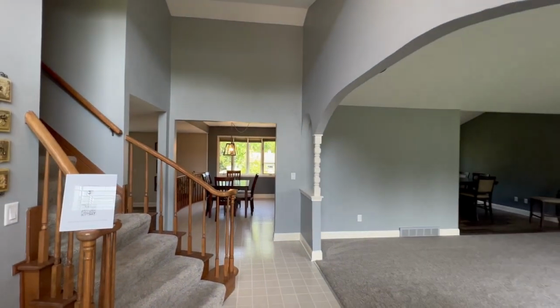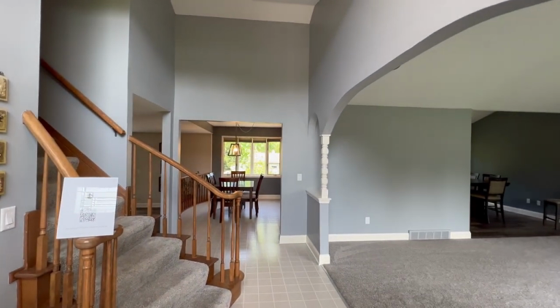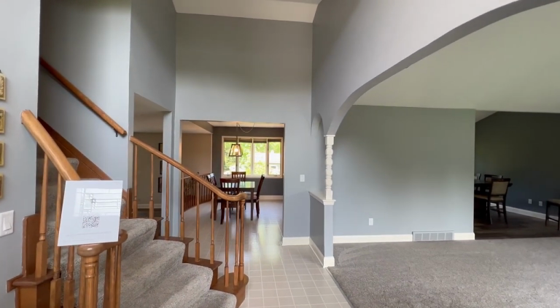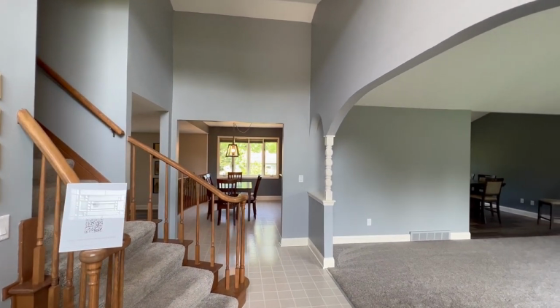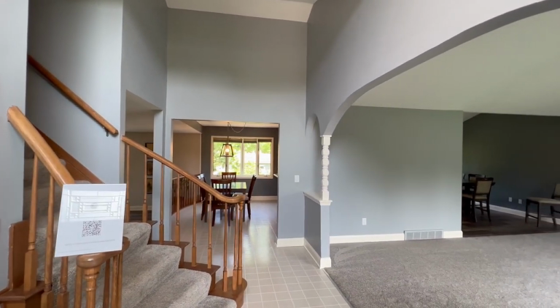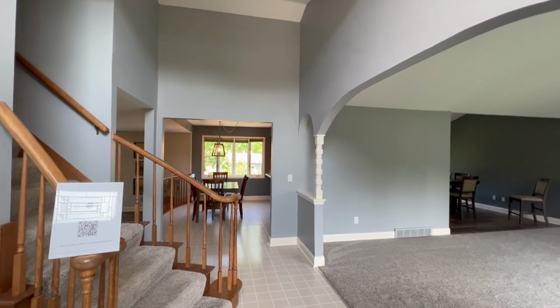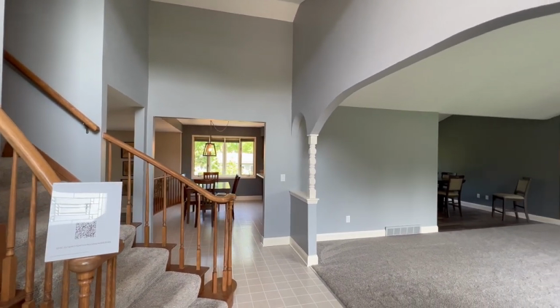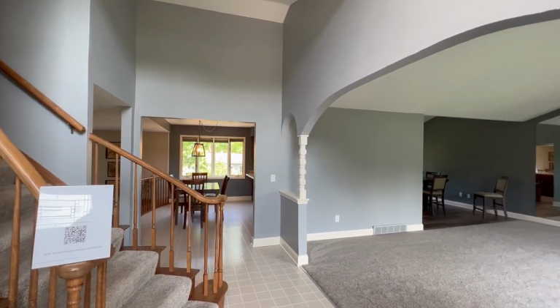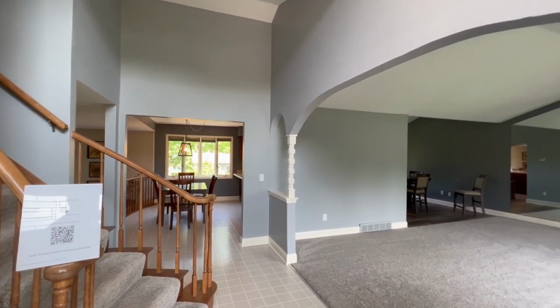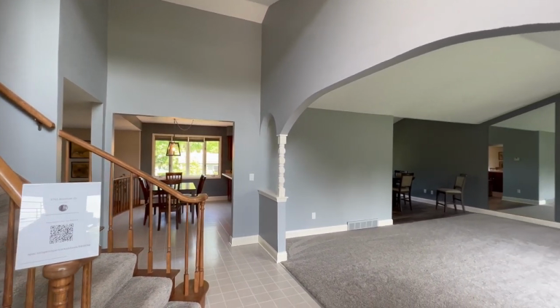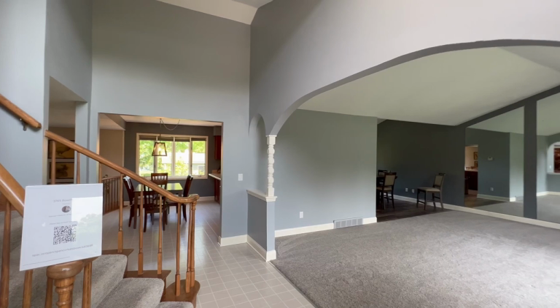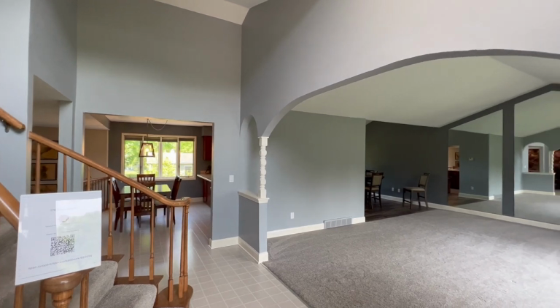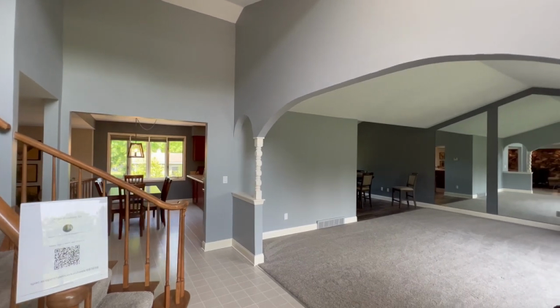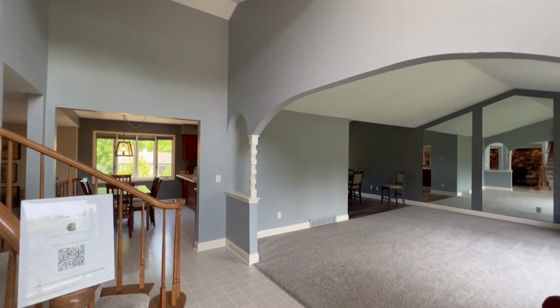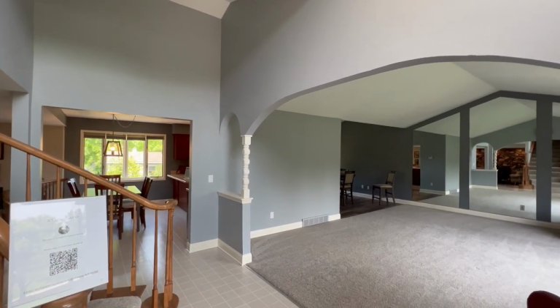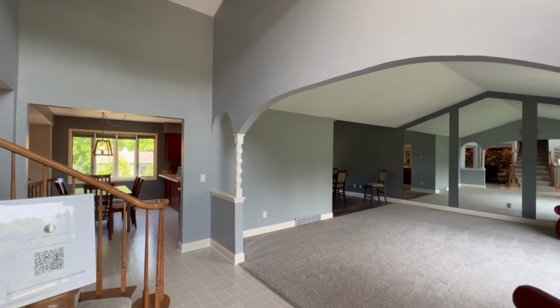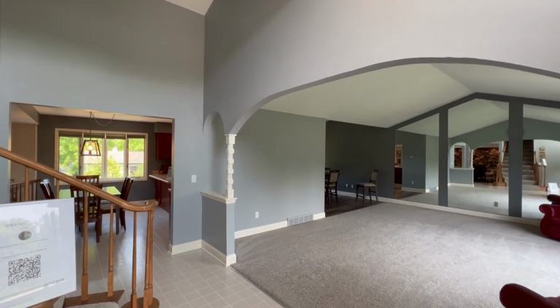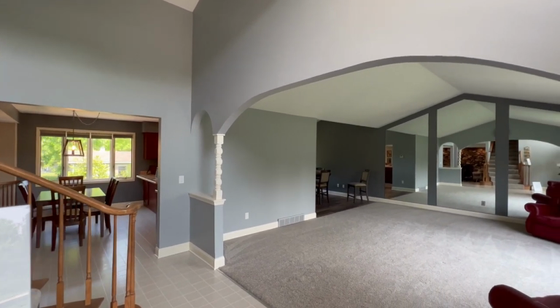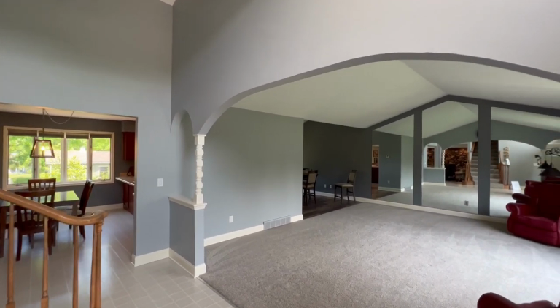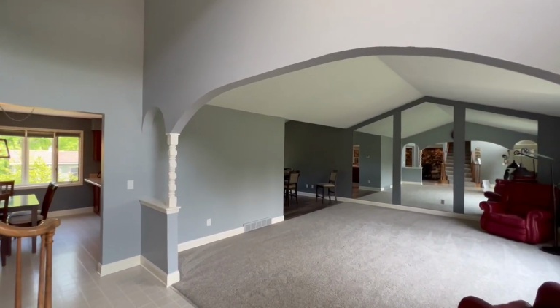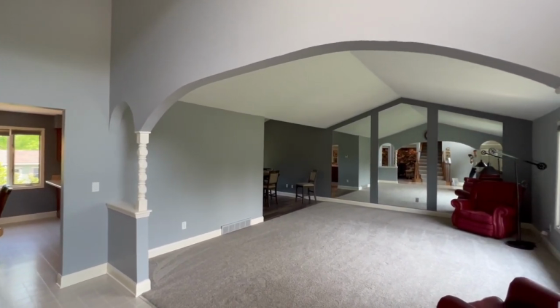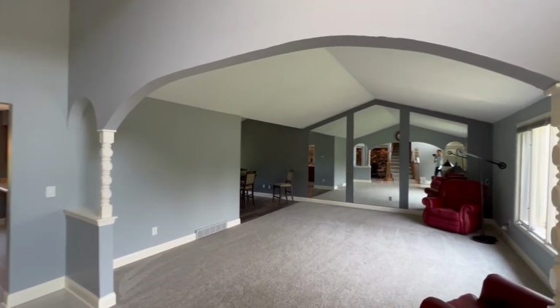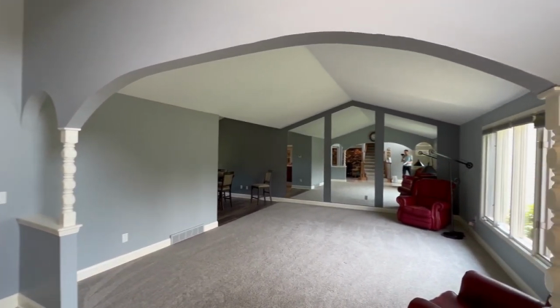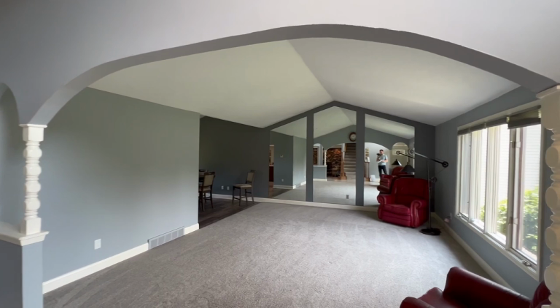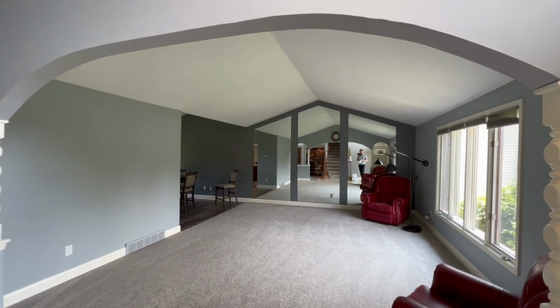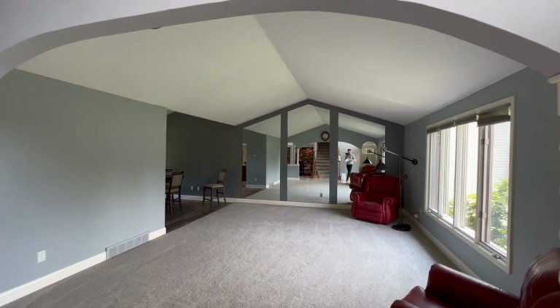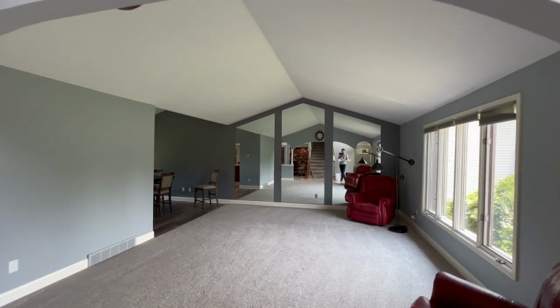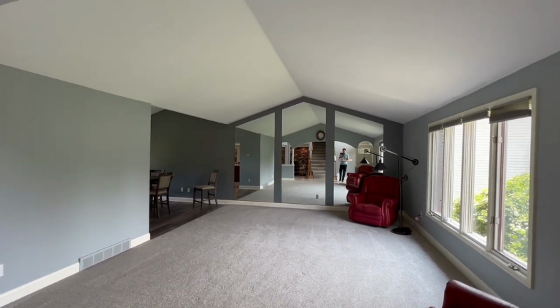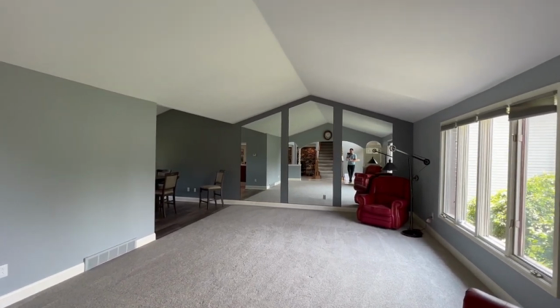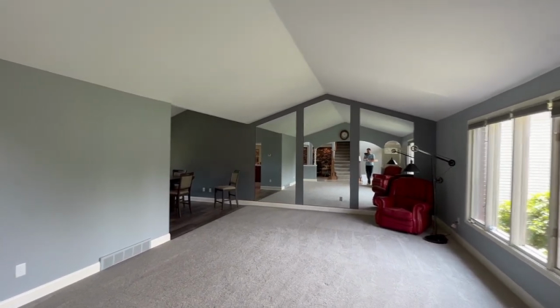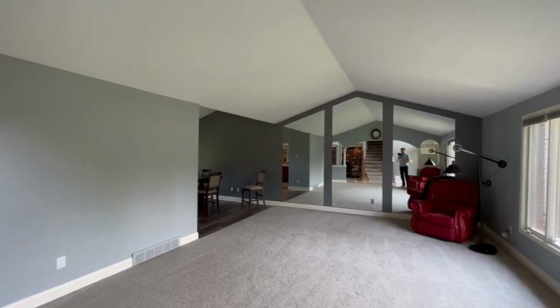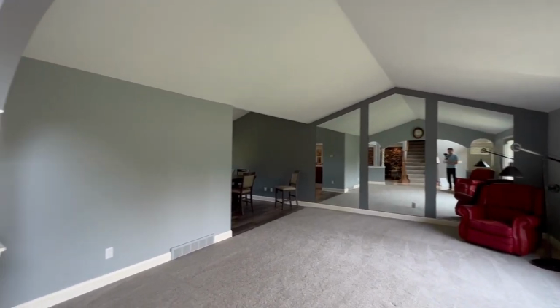We're about to have an open house here. There was one yesterday that was pretty busy. I believe there are about 18 houses for sale in Brecksville right now — very limited inventory everywhere. So this is probably not going to last the weekend.